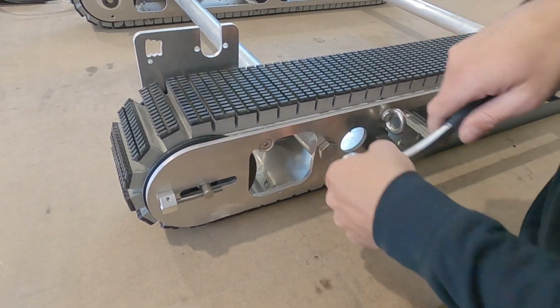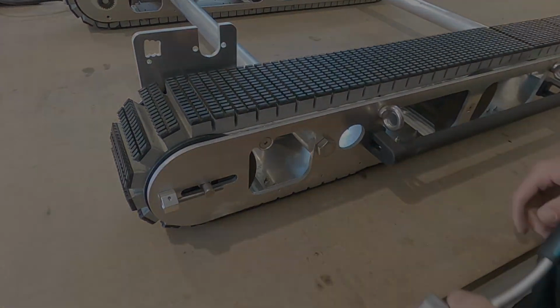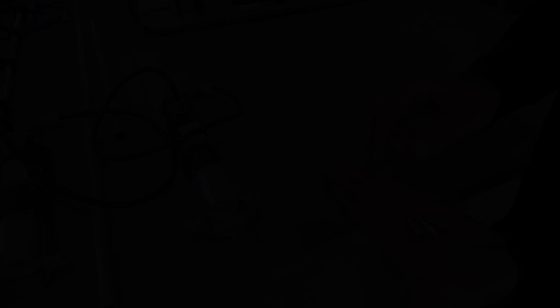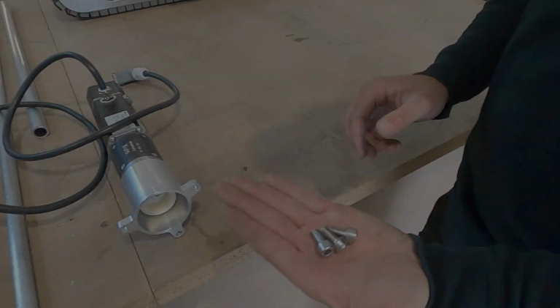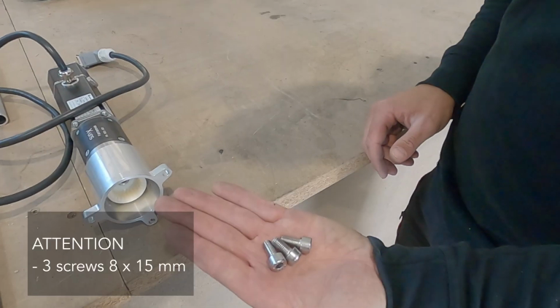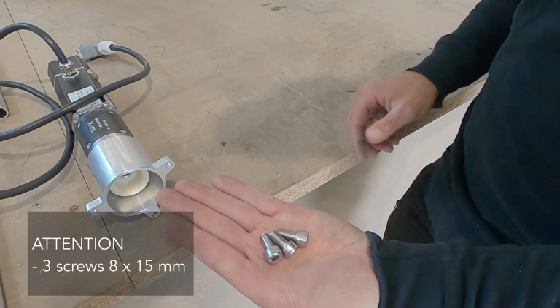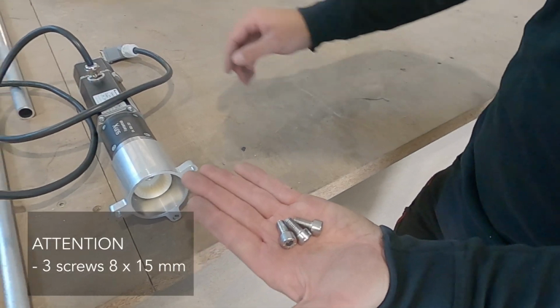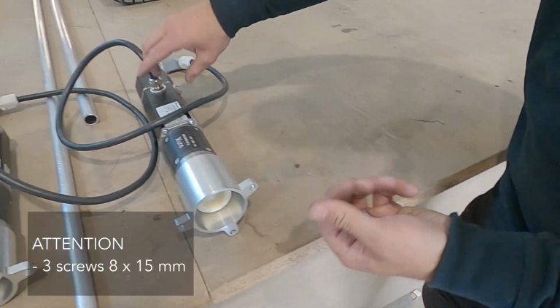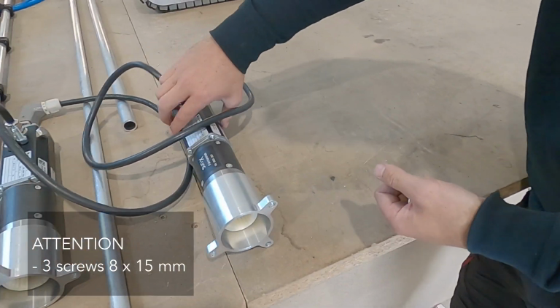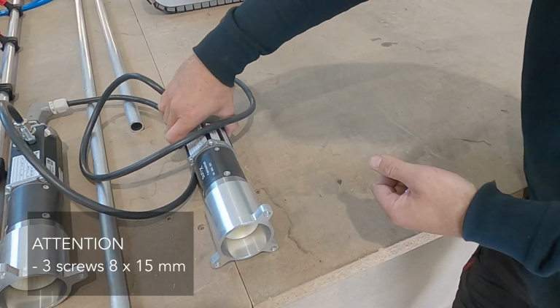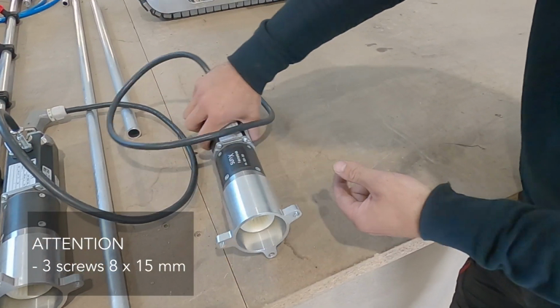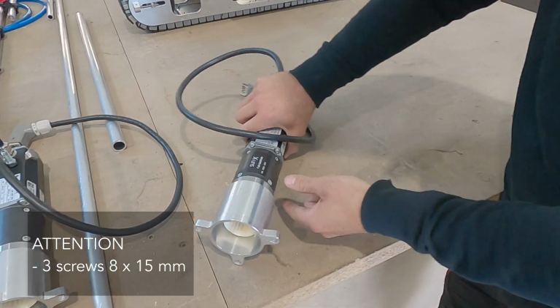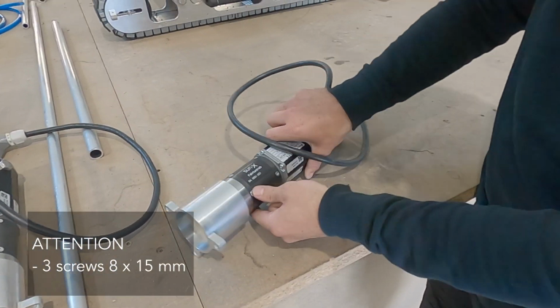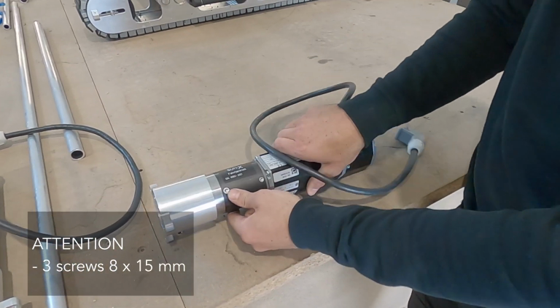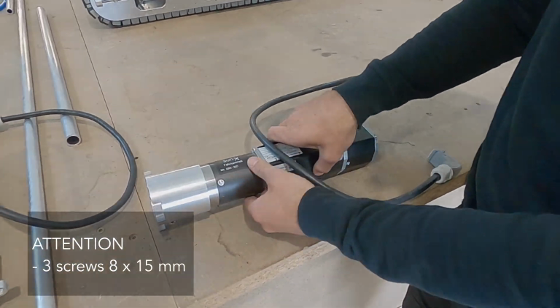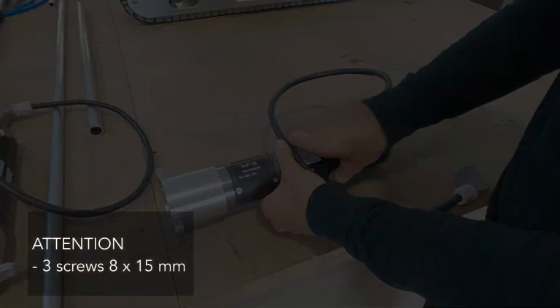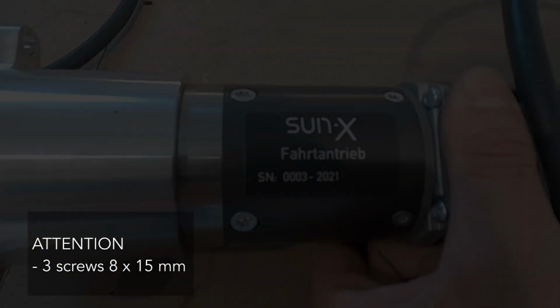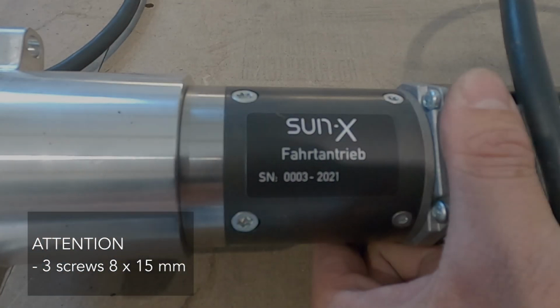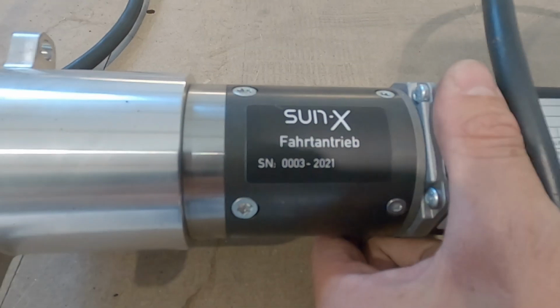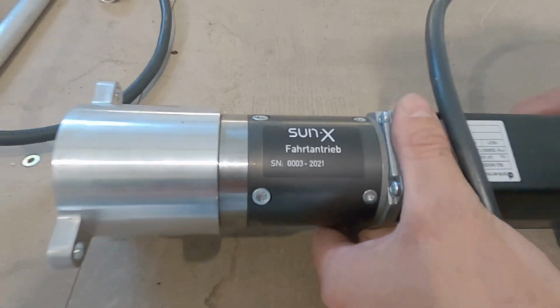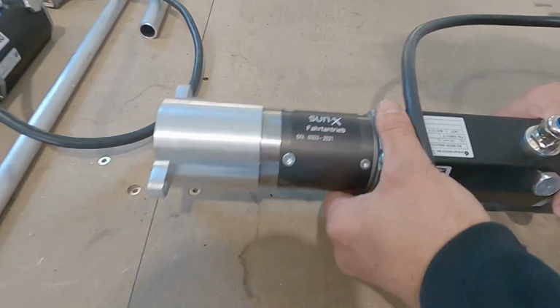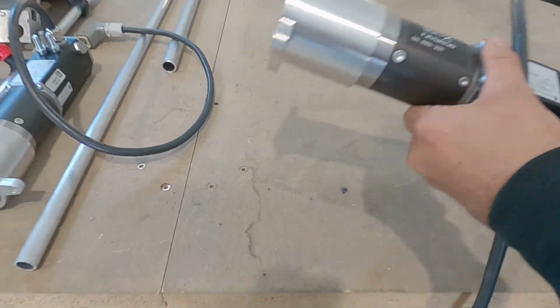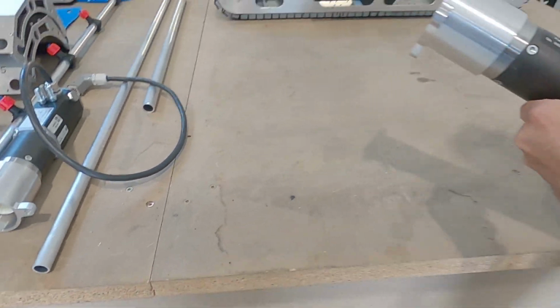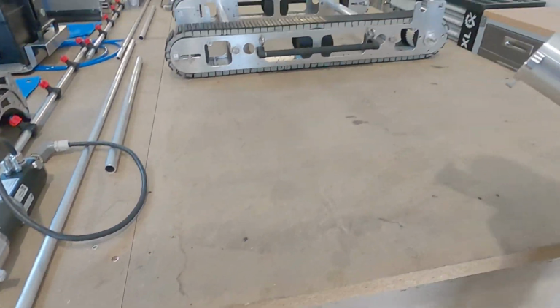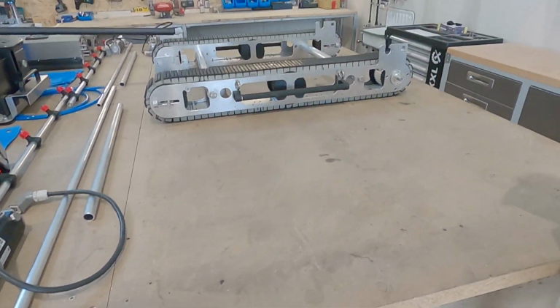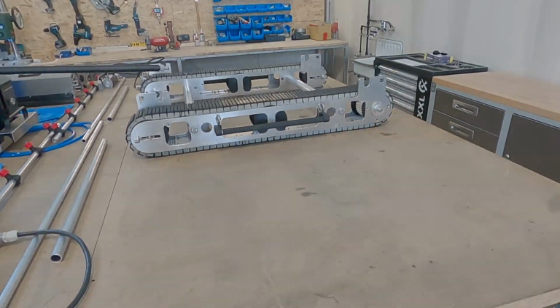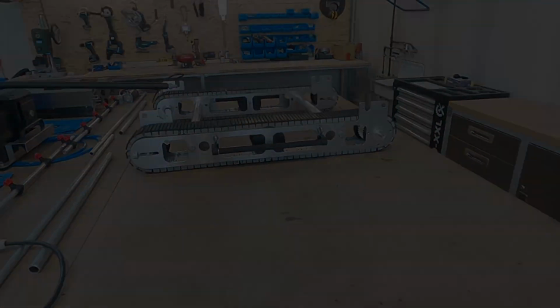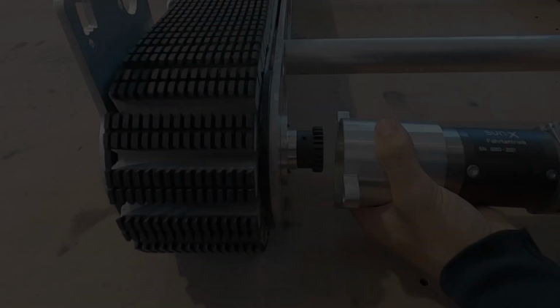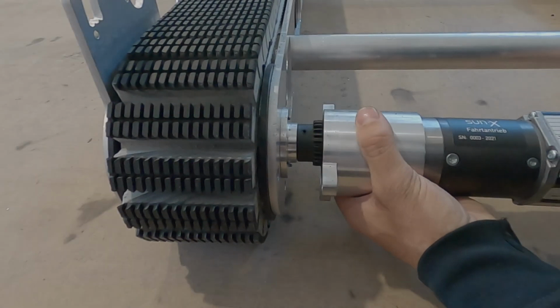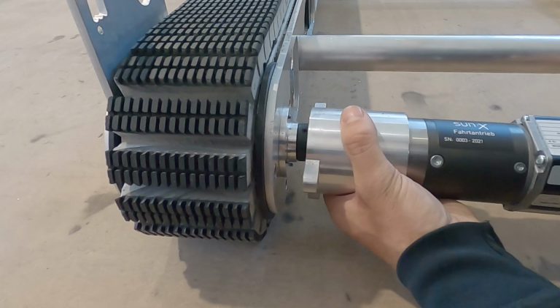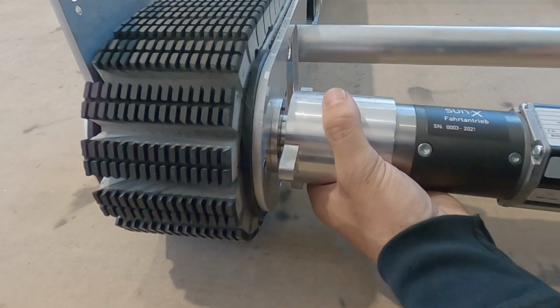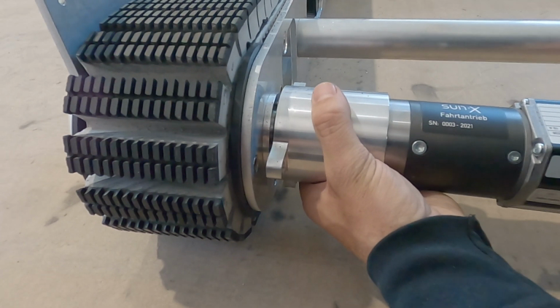Subsequently, install the driving motors. Please be aware that you will need three of the 8x15mm screws.